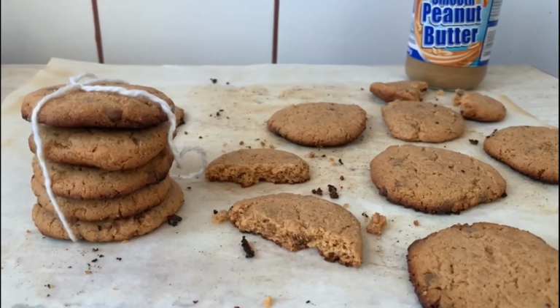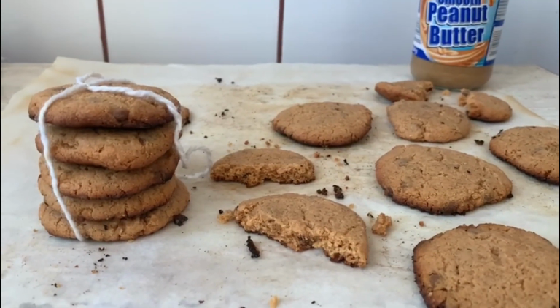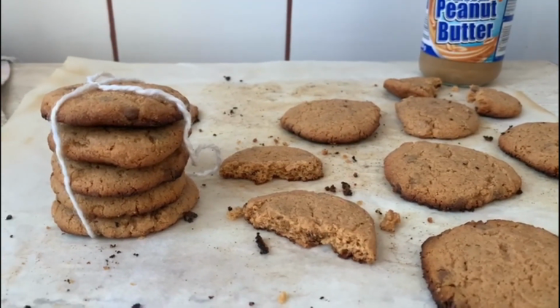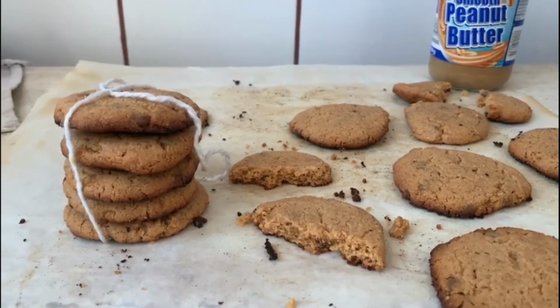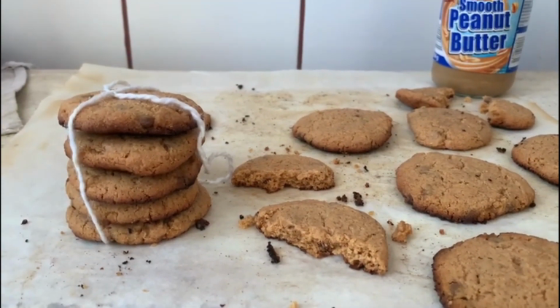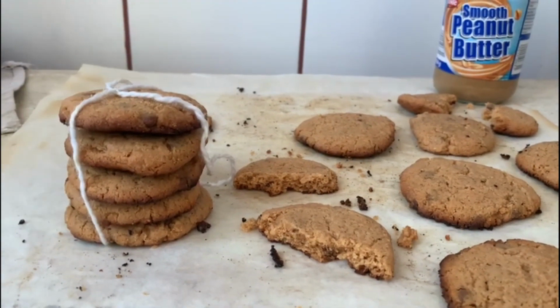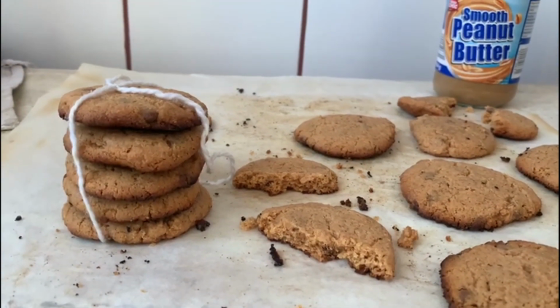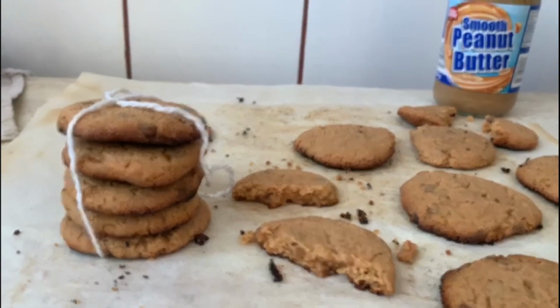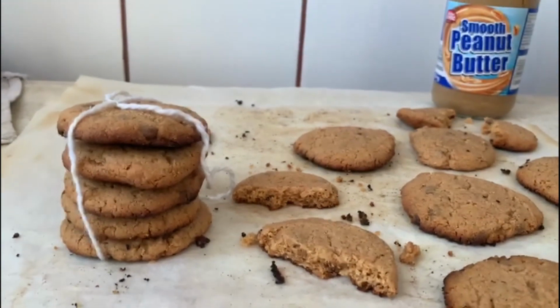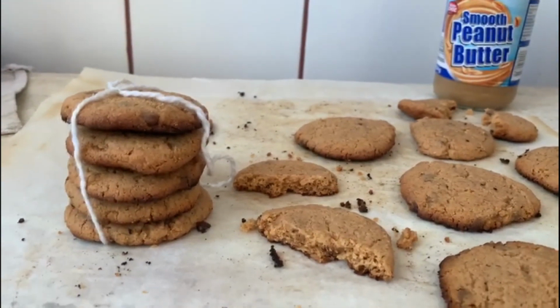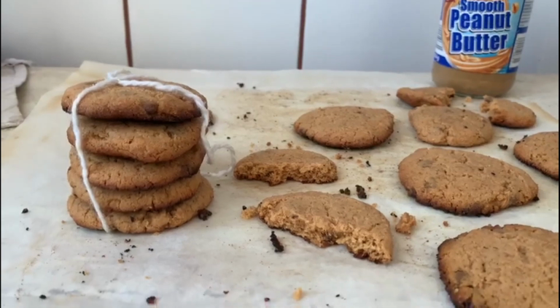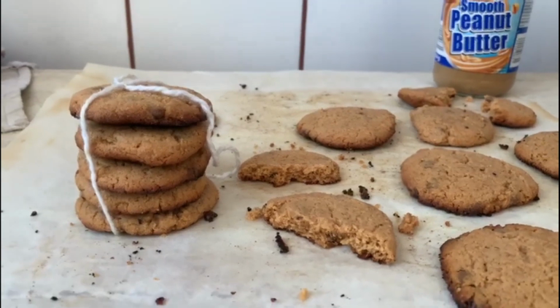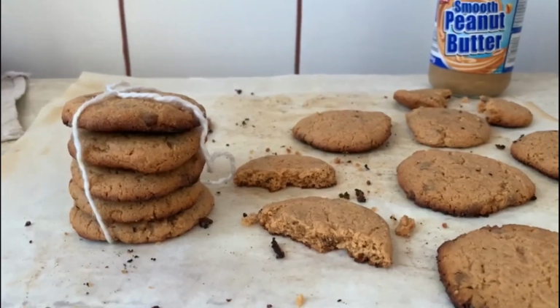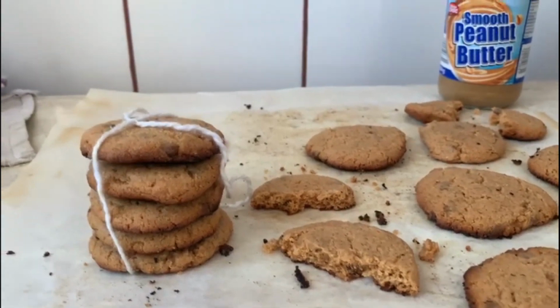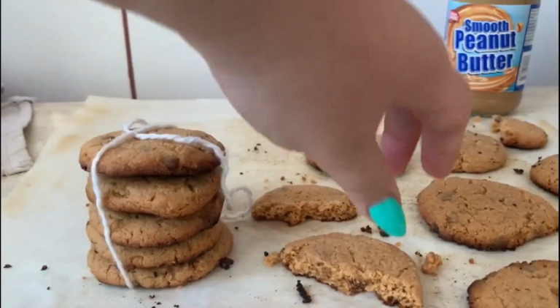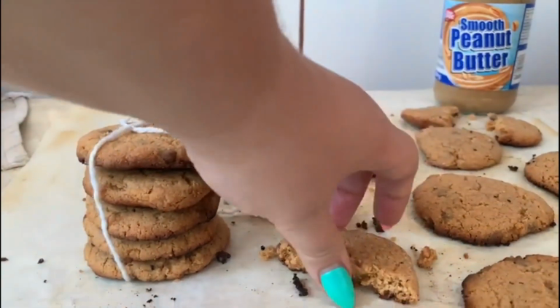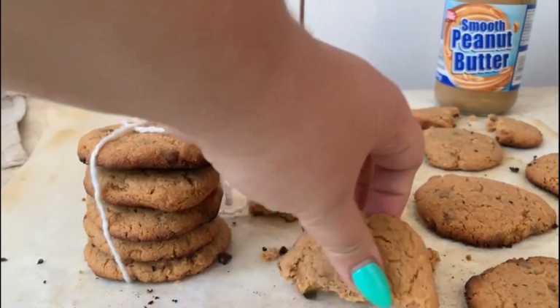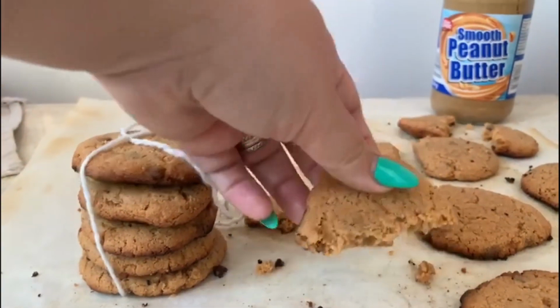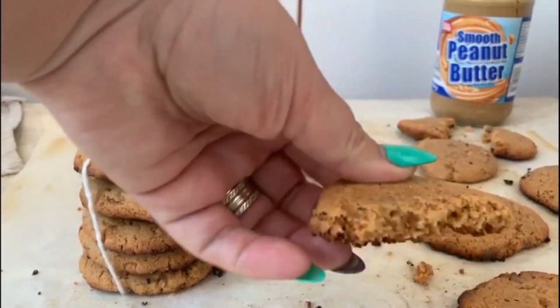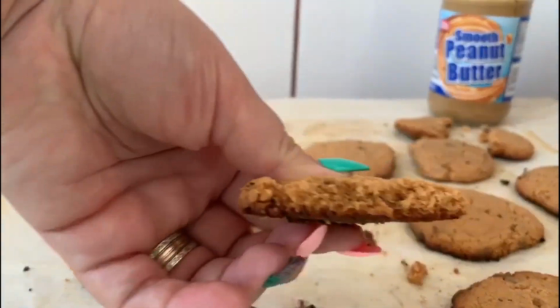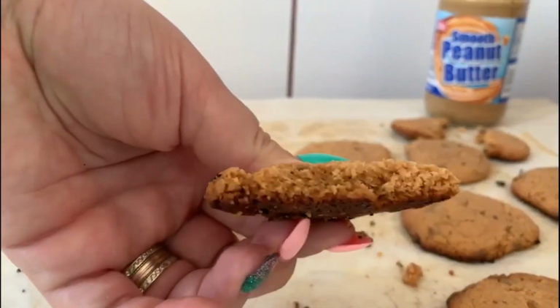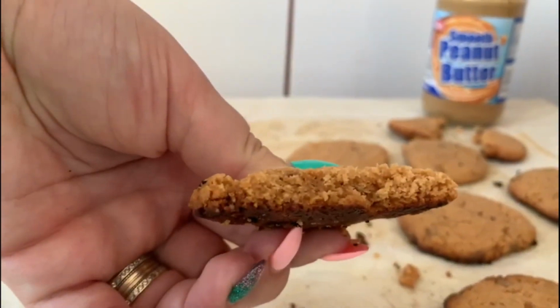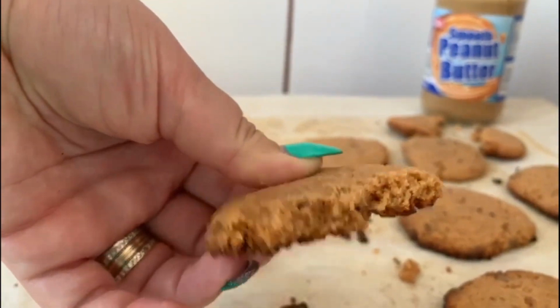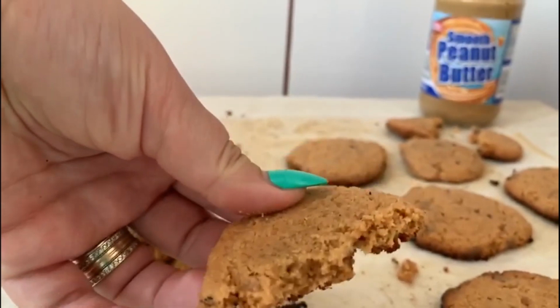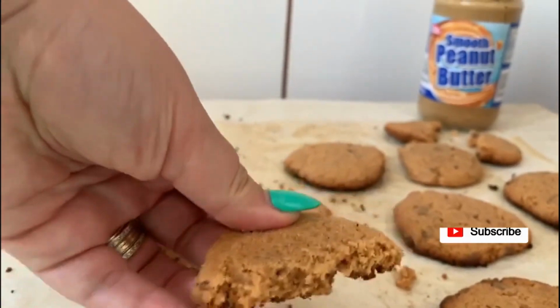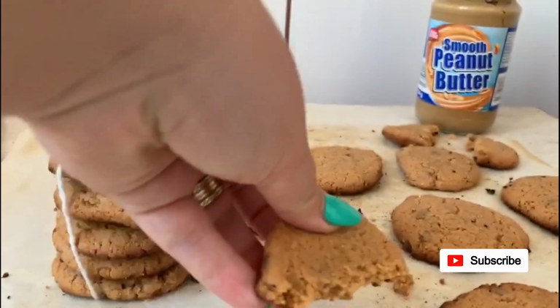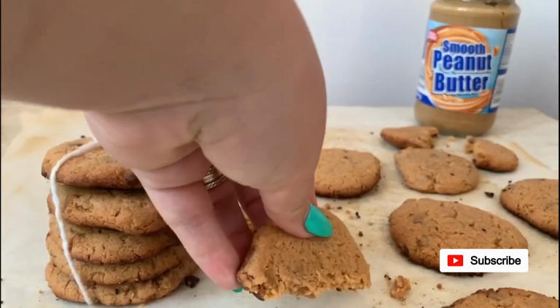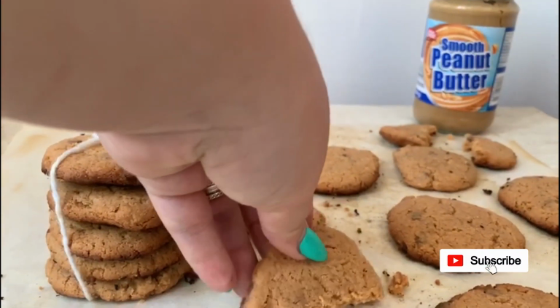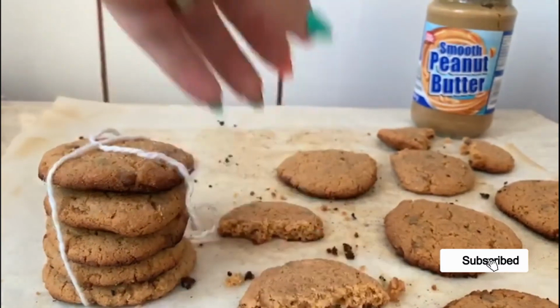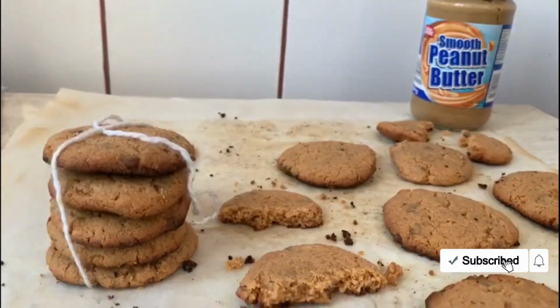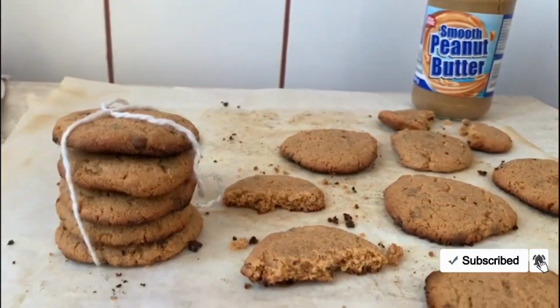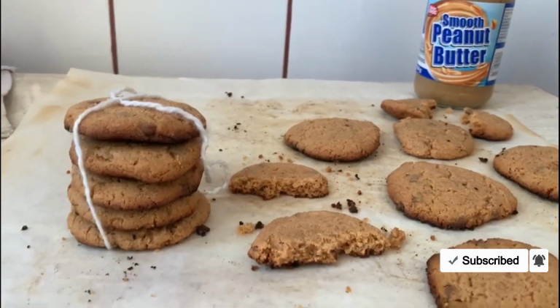Our cookies are ready. They are now thick — they look like this. Enjoy! Bye-bye!